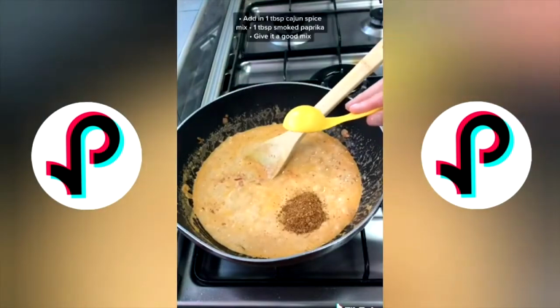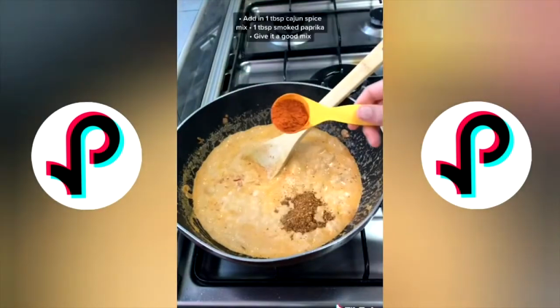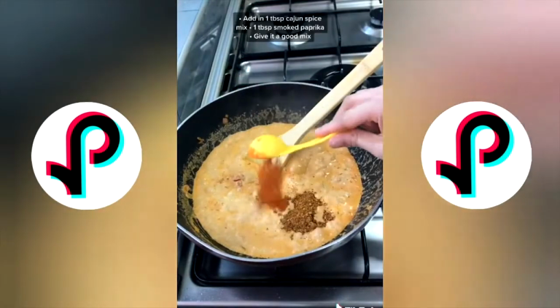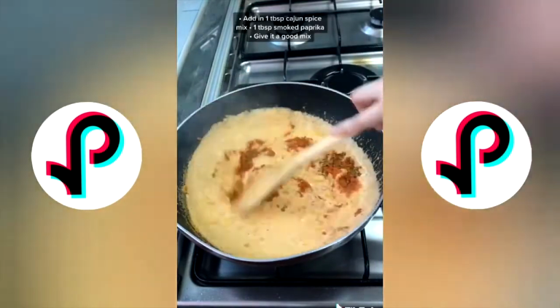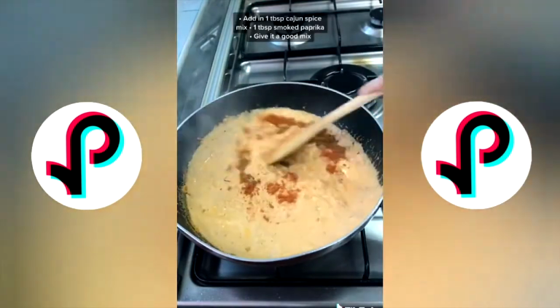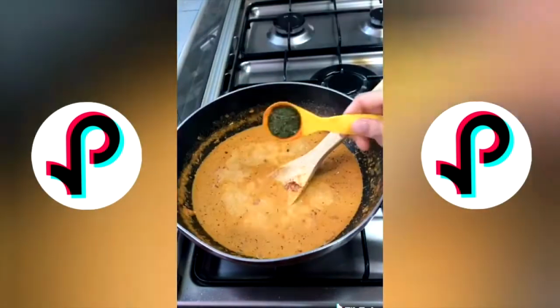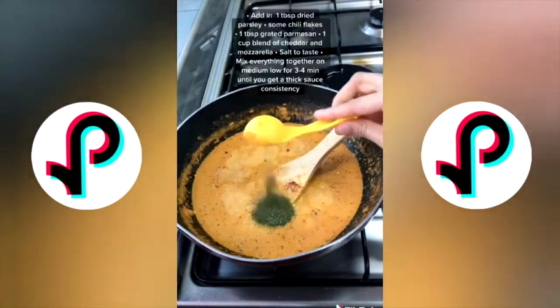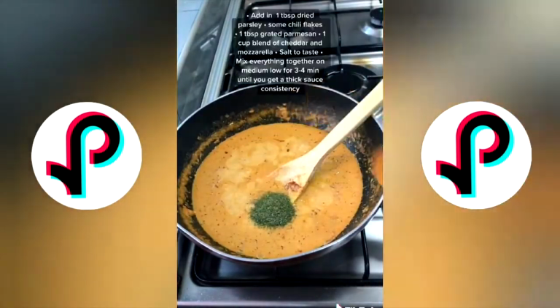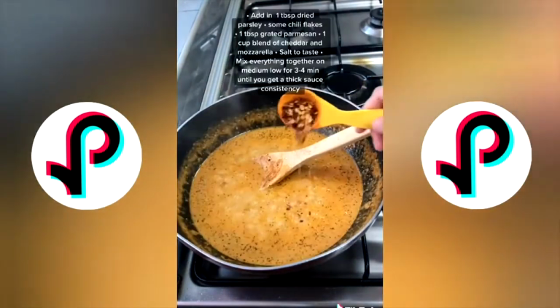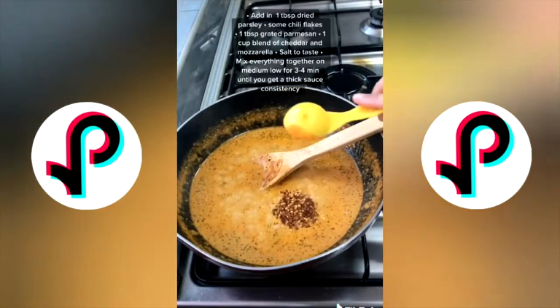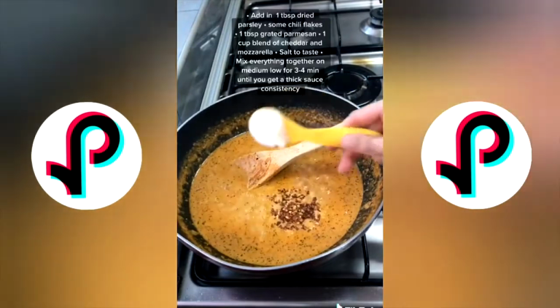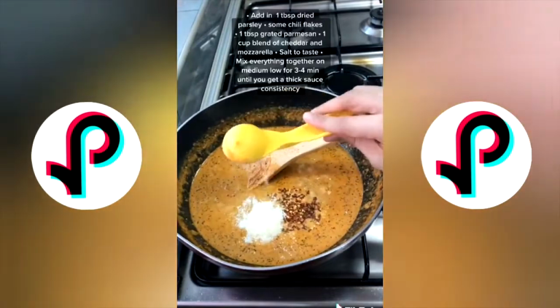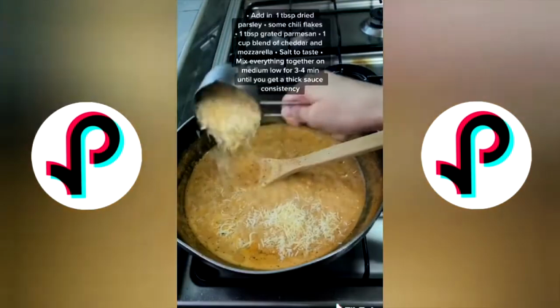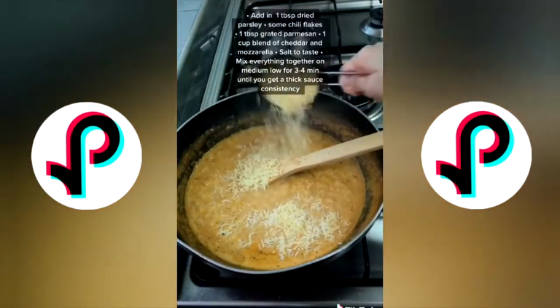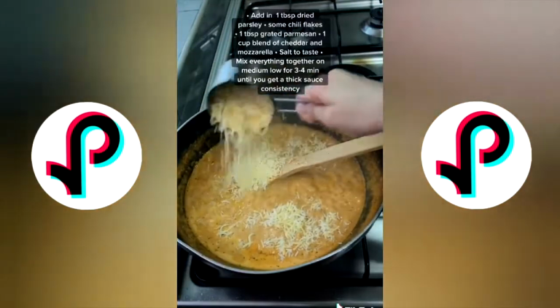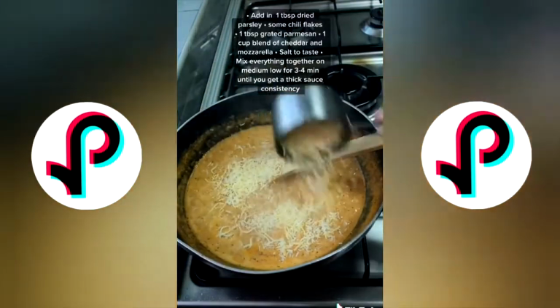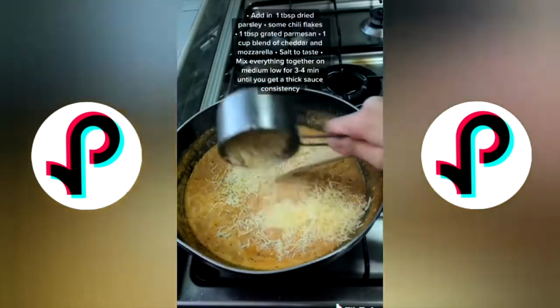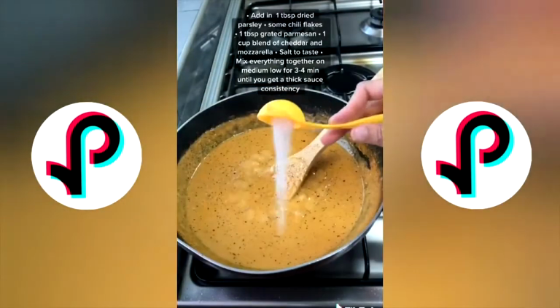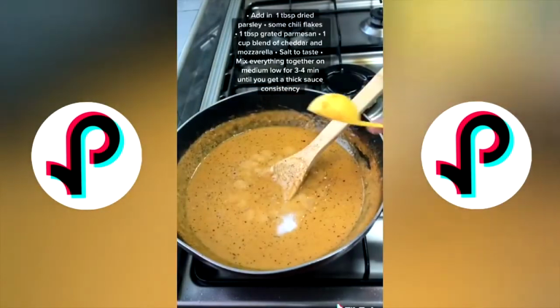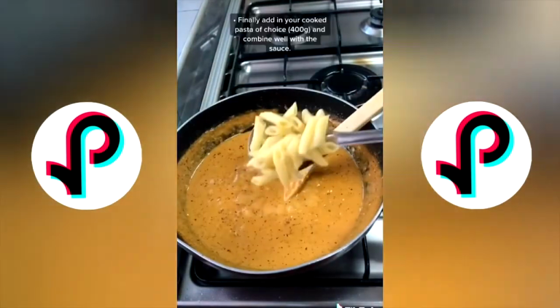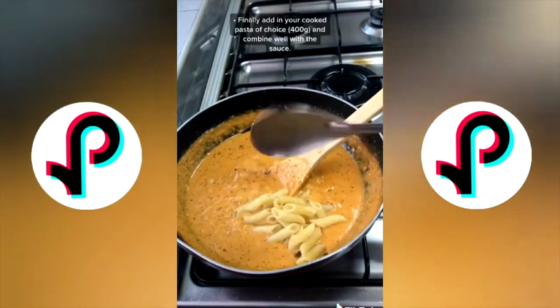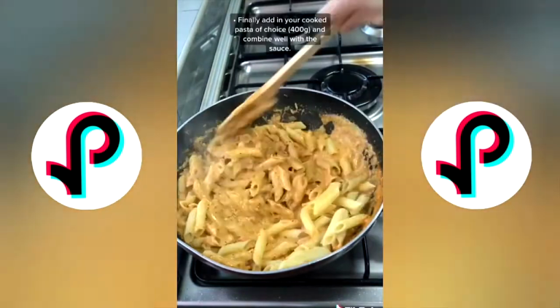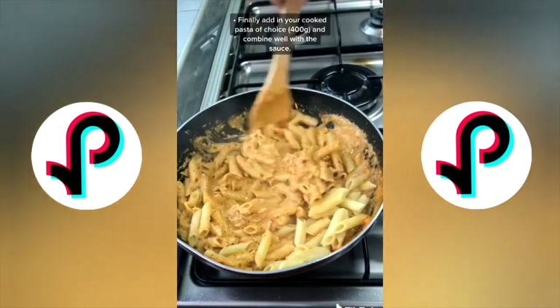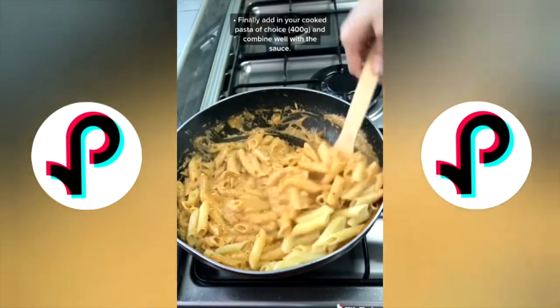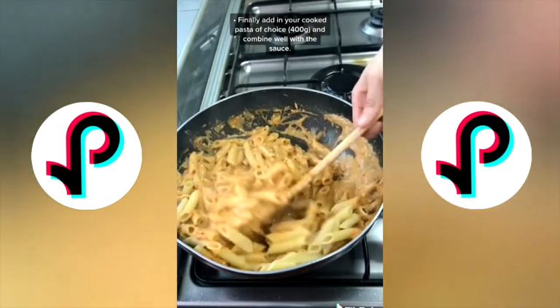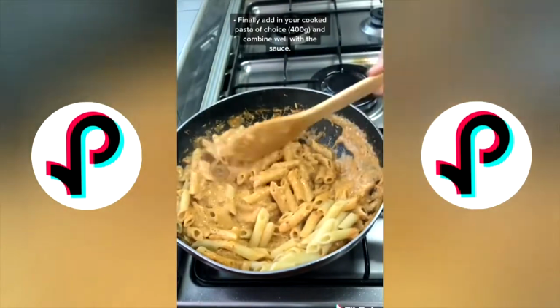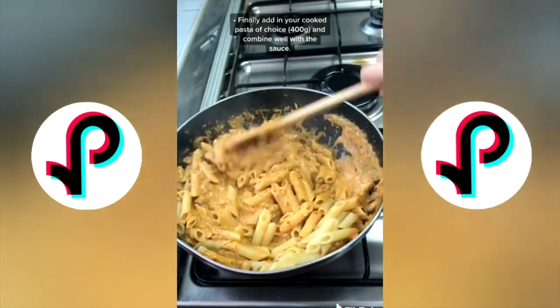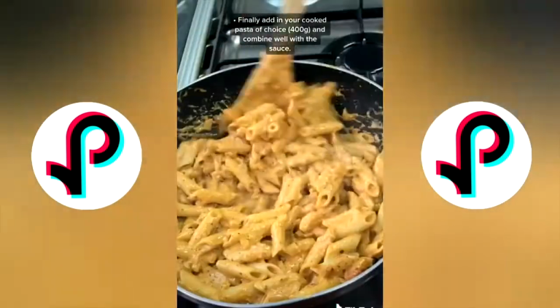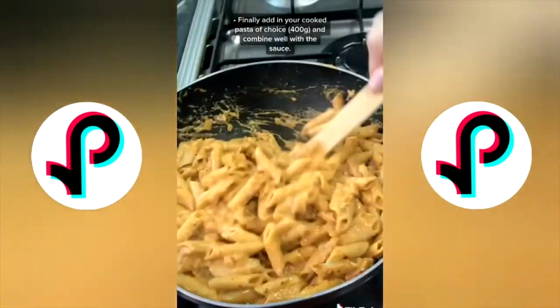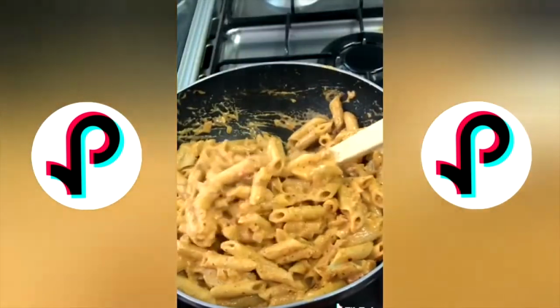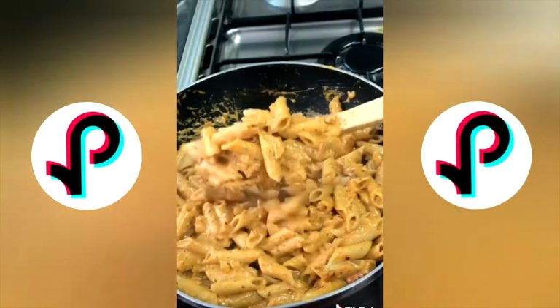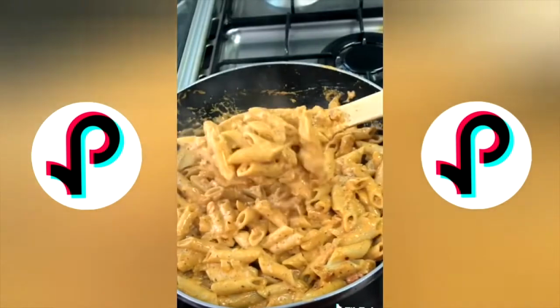Once it starts simmering, add in the rest of your spices — dried parsley, chili flakes, and grated parmesan. I also added a blend of mozzarella and cheddar to make it more cheesy, then some salt to taste. Finally, add in your cooked pasta and combine it well with the sauce.